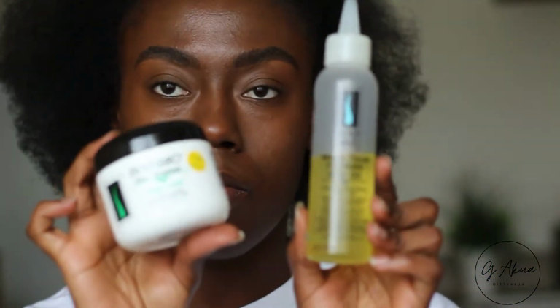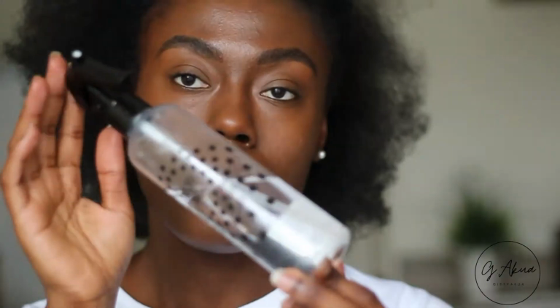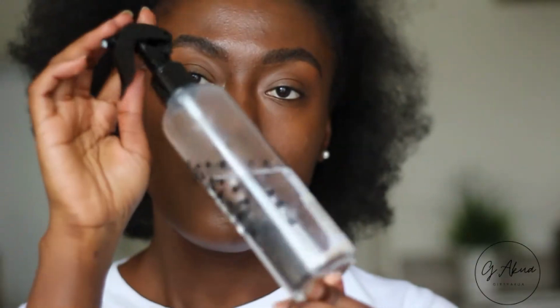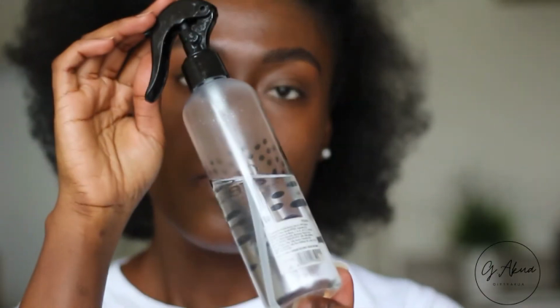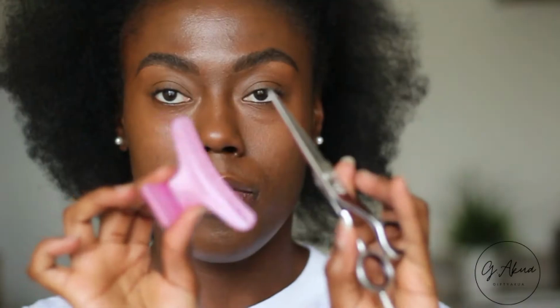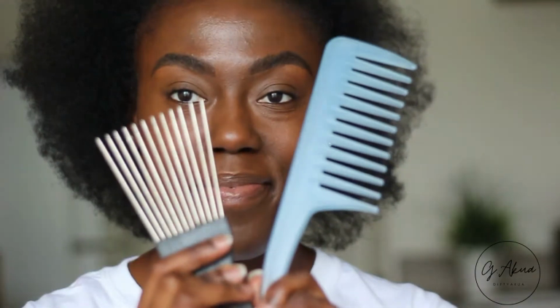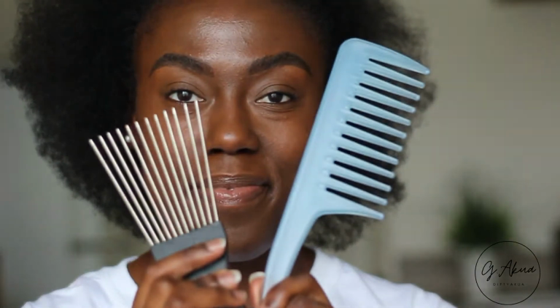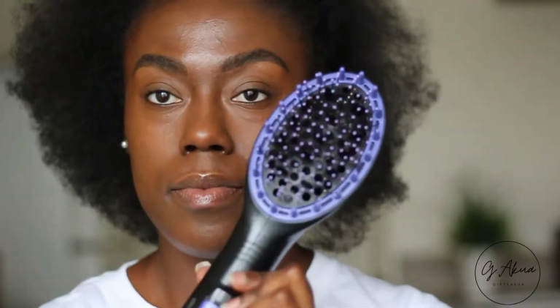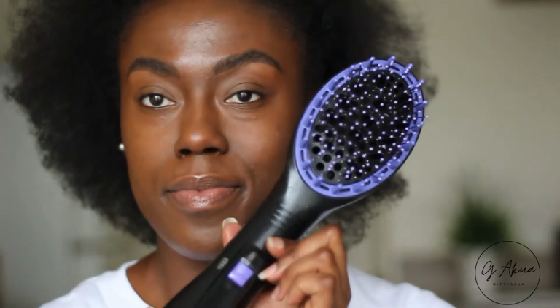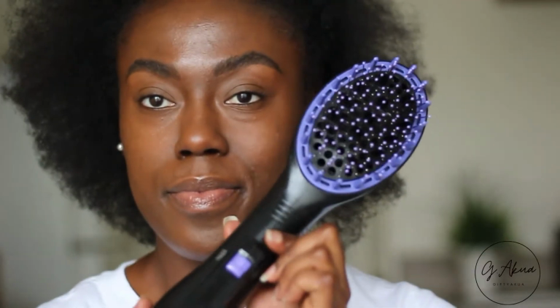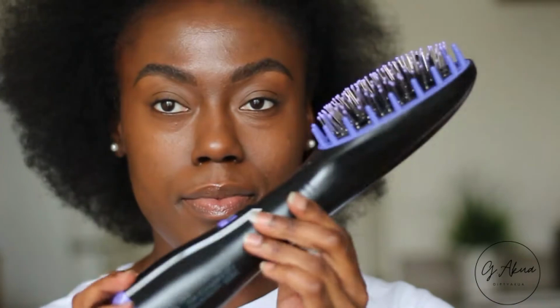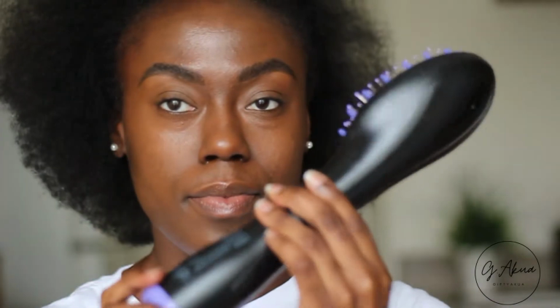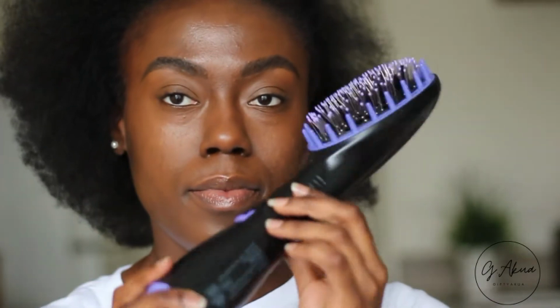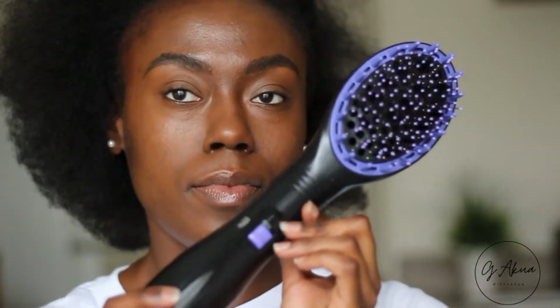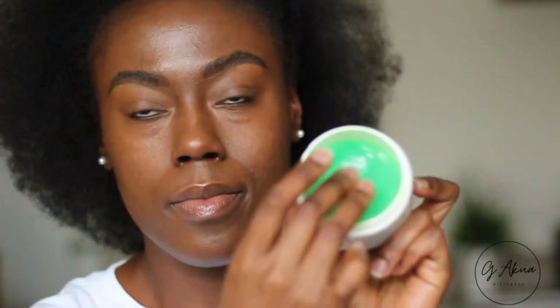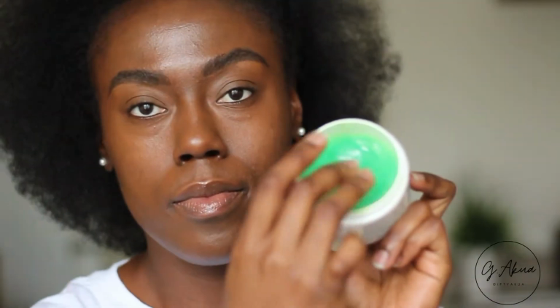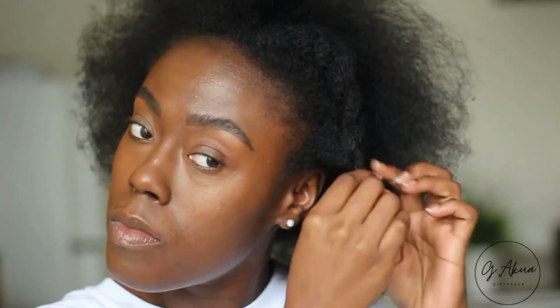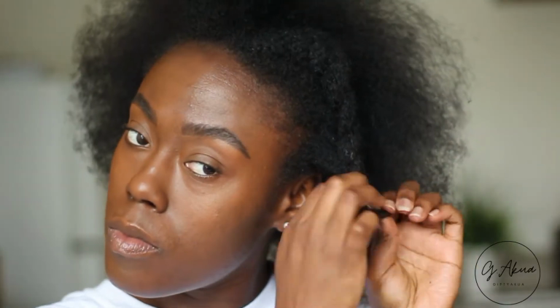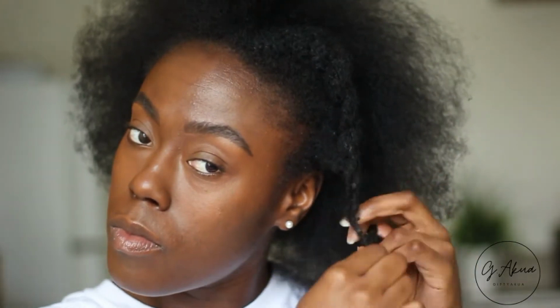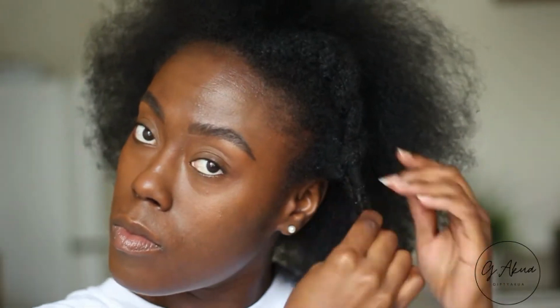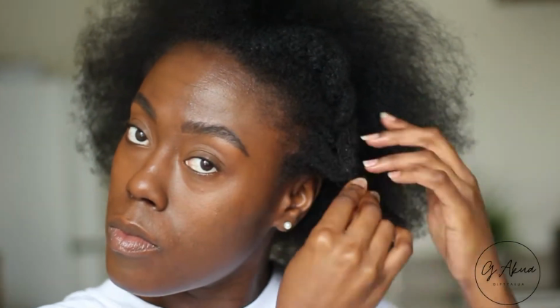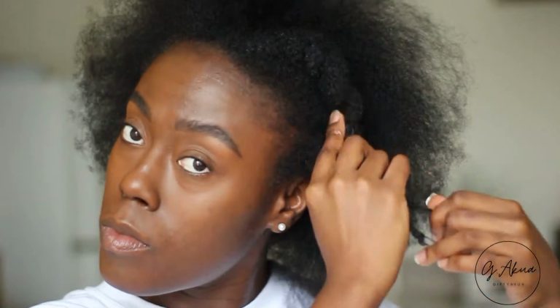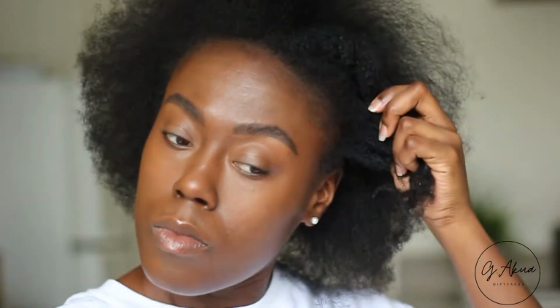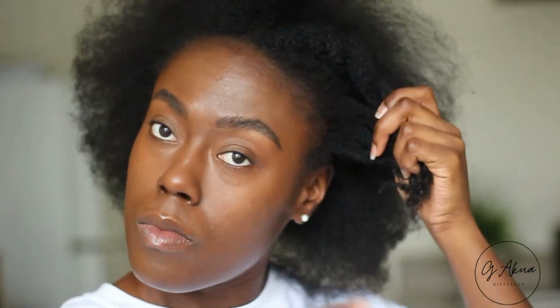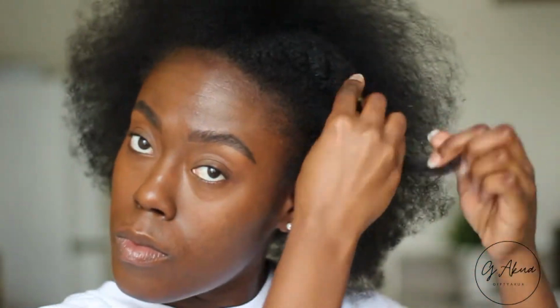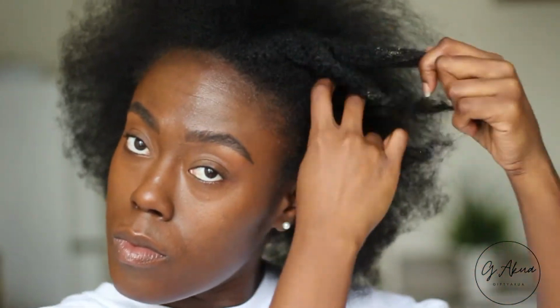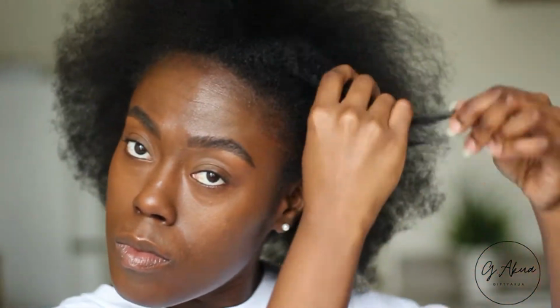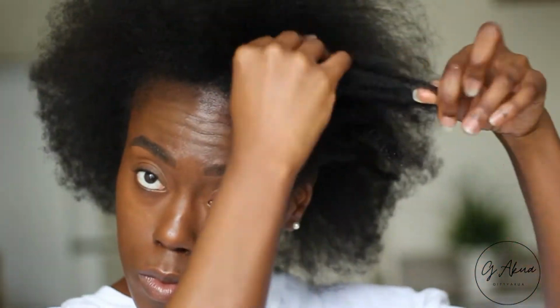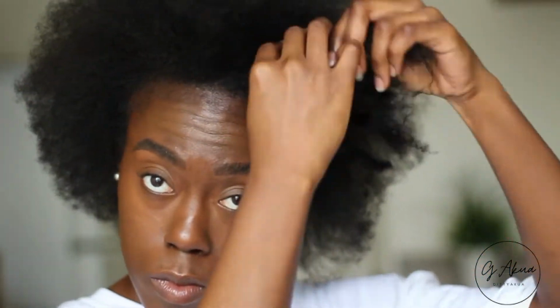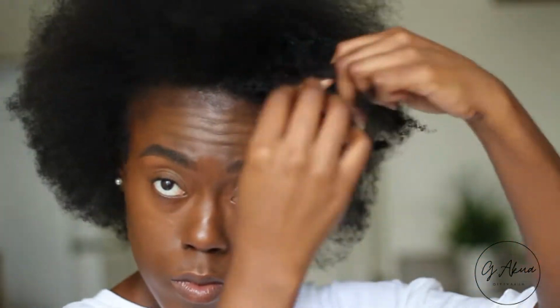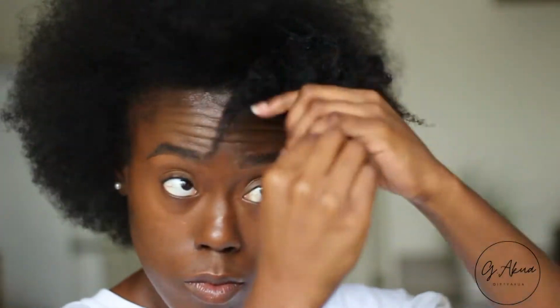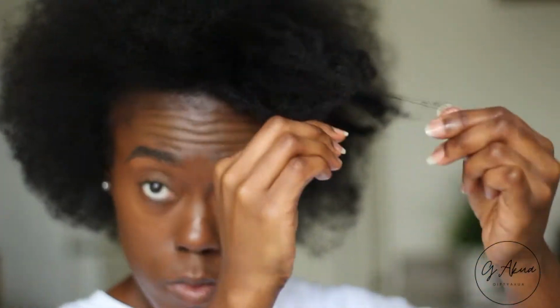These are the products and tools that I use to prep my hair. I will leave all the descriptions of the products down below so you guys know what to look for. This section is just a section I left on camera to show you guys how I prep my hair after I washed it.